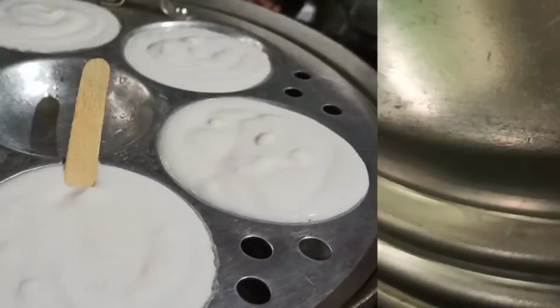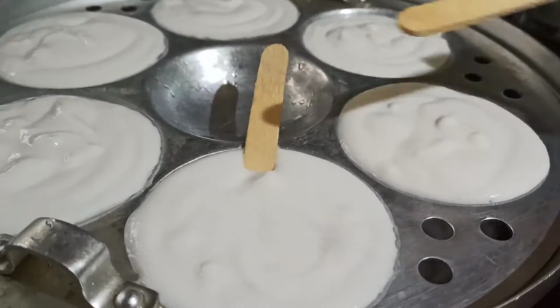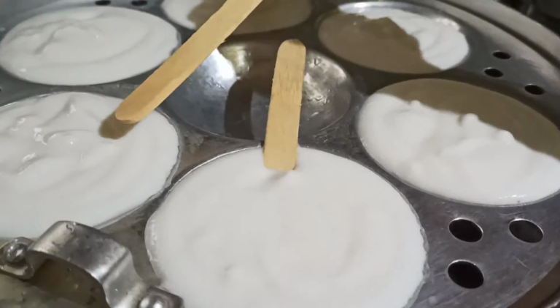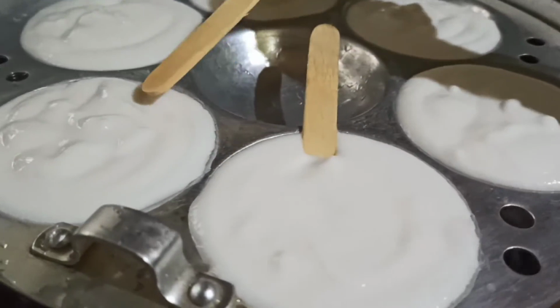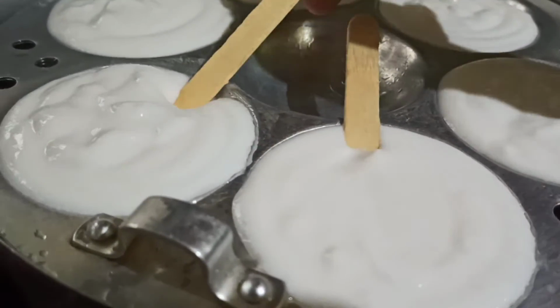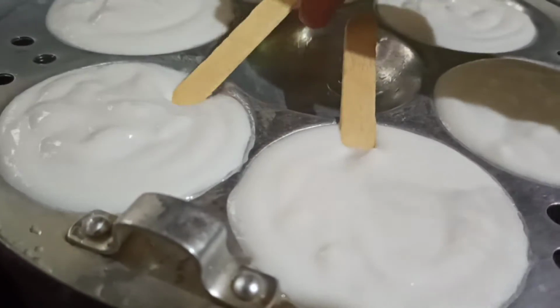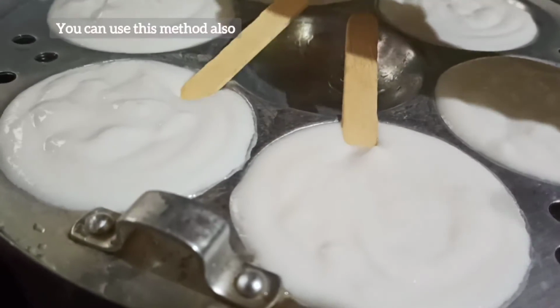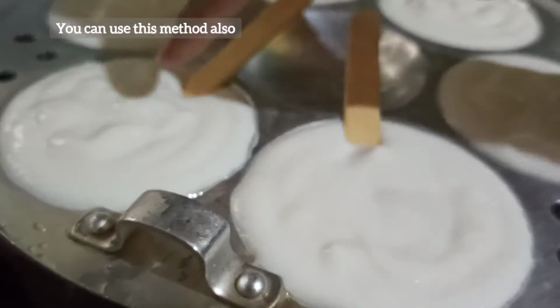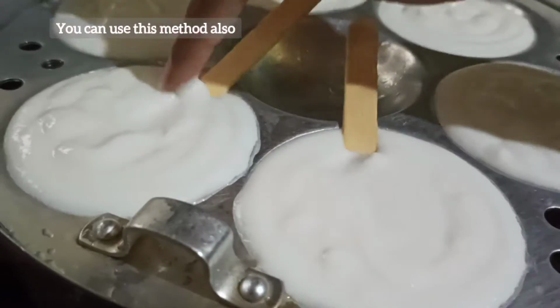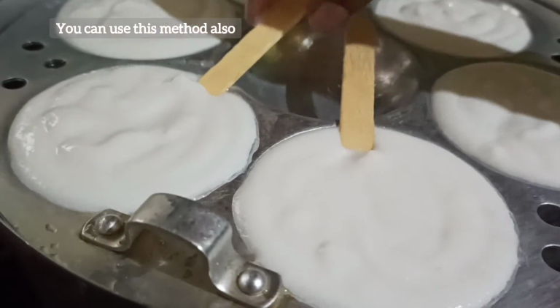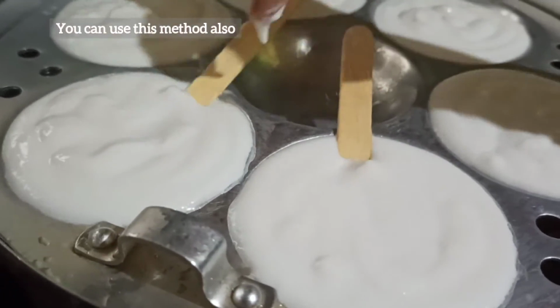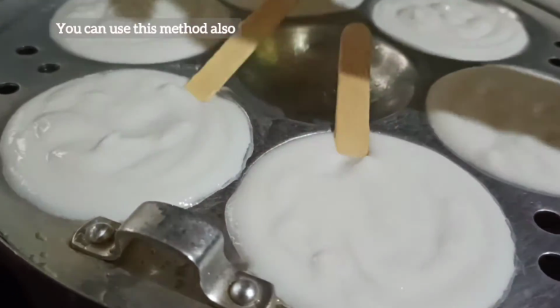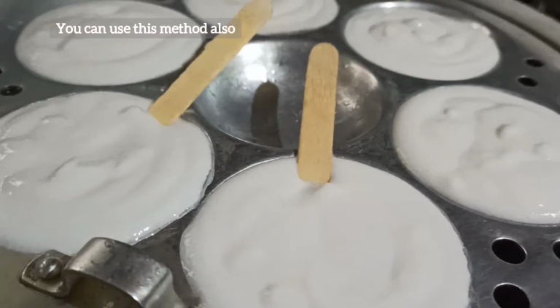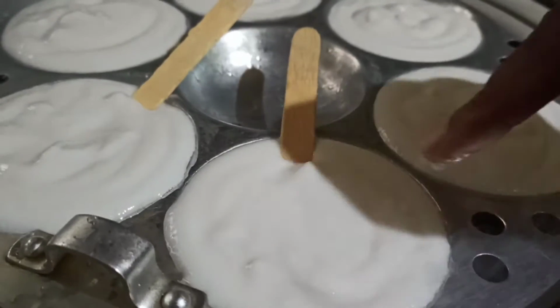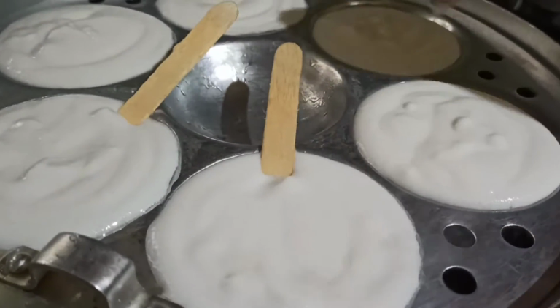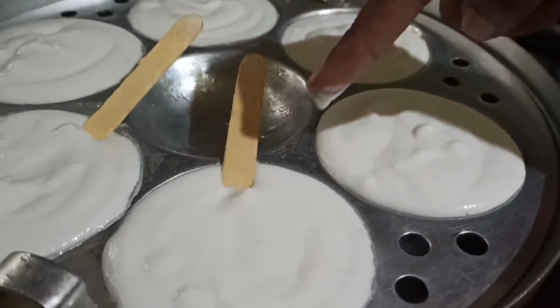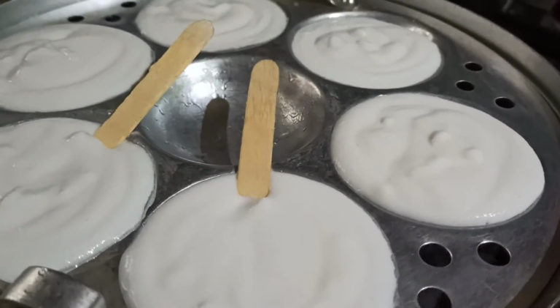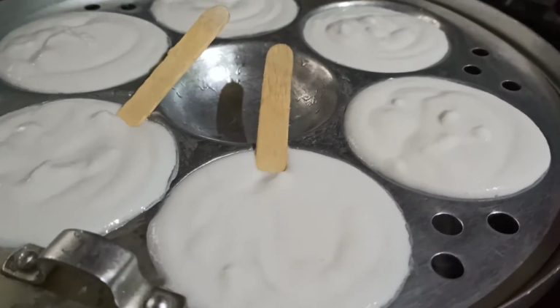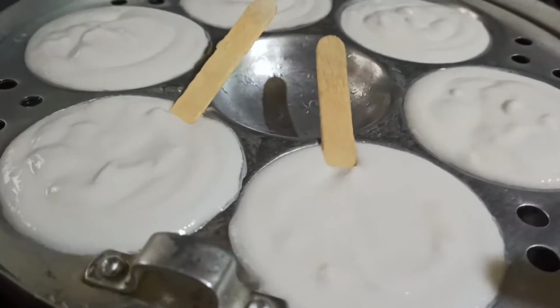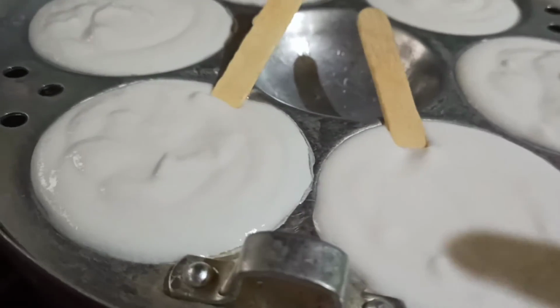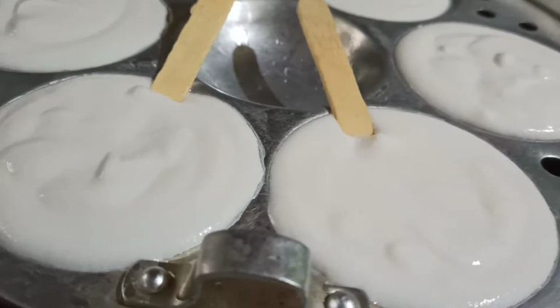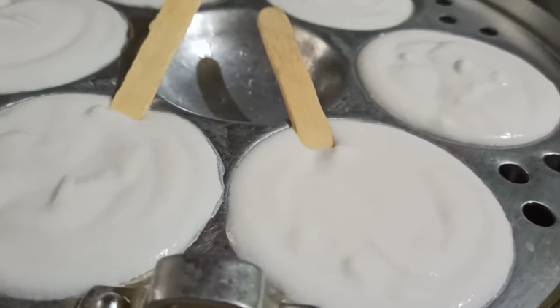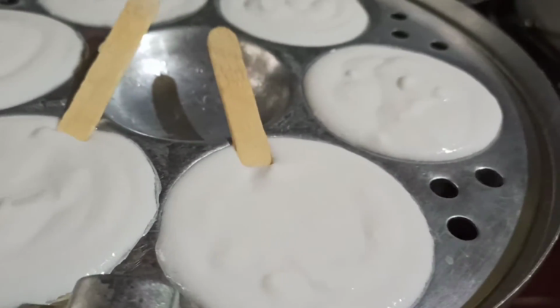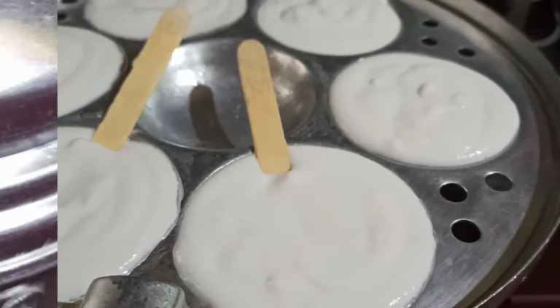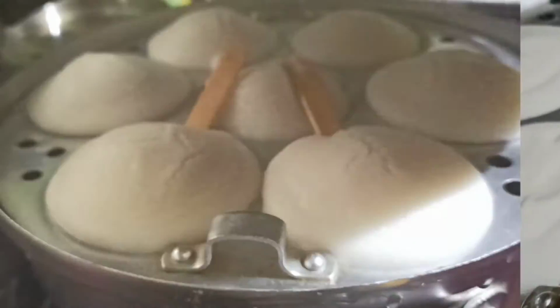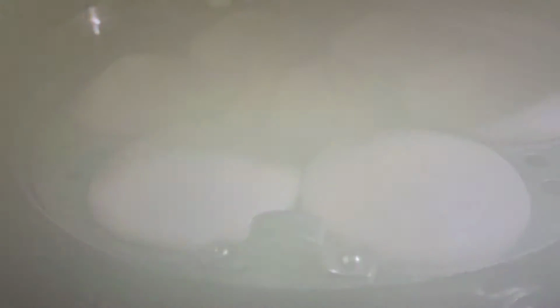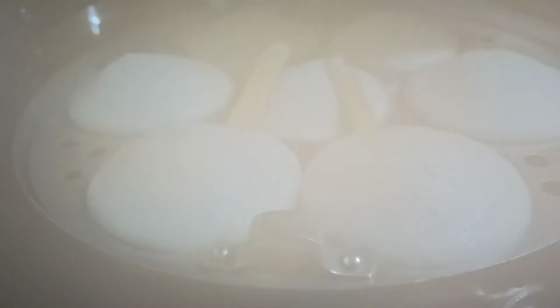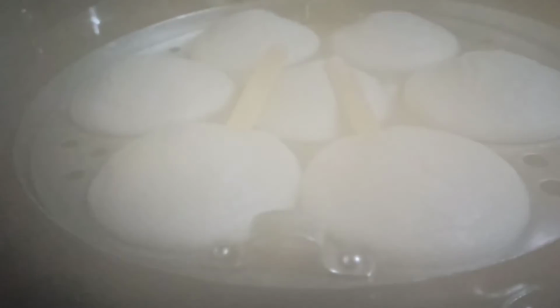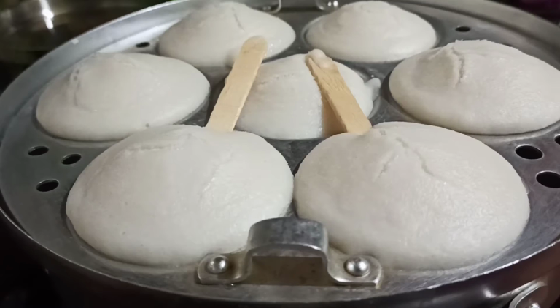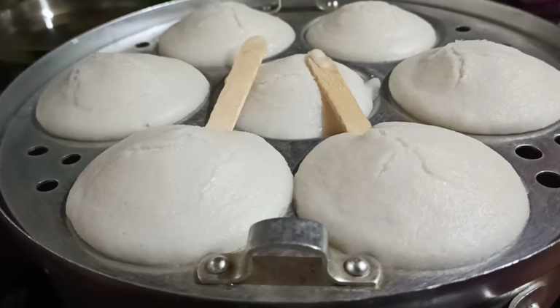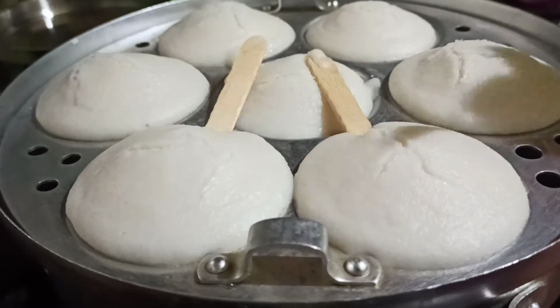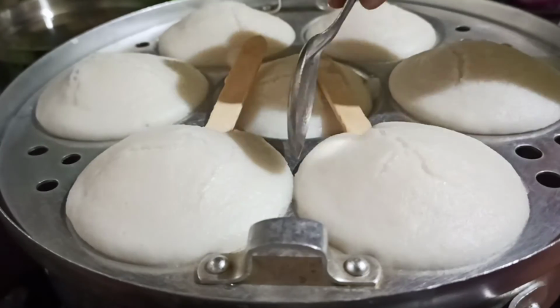Let's put it in the bottom. If you use the idli, you can use the idli. You can use the lollipop style and prepare it.